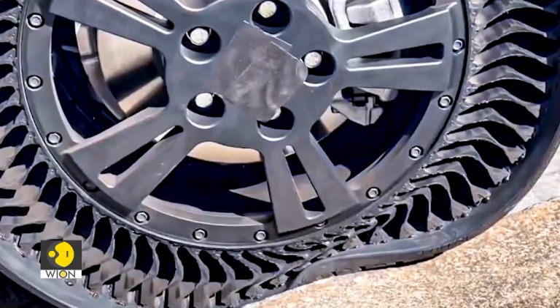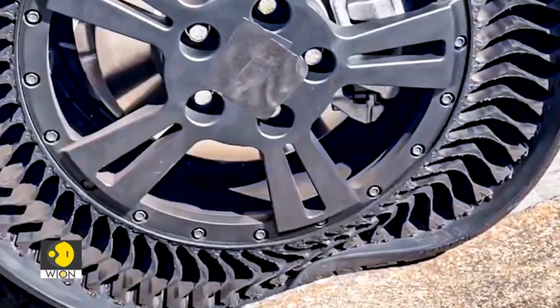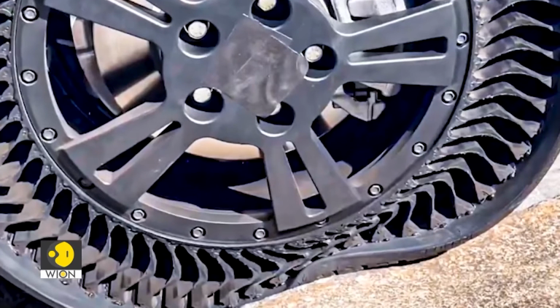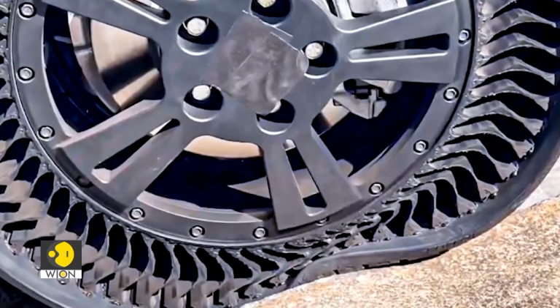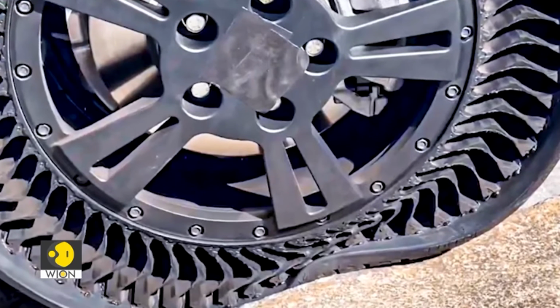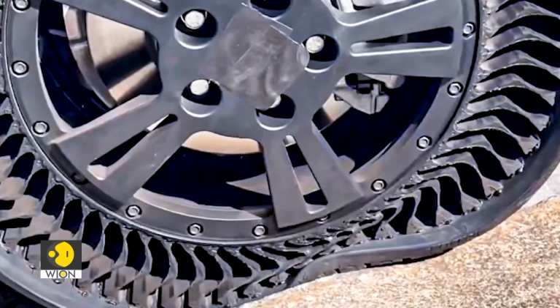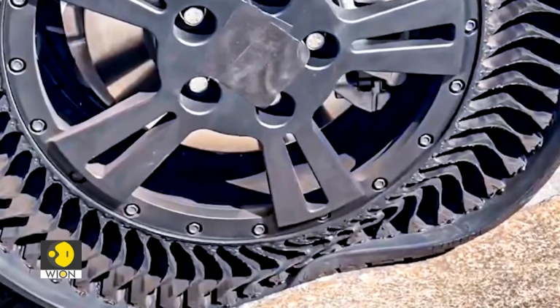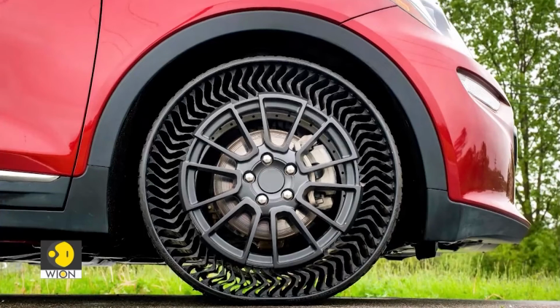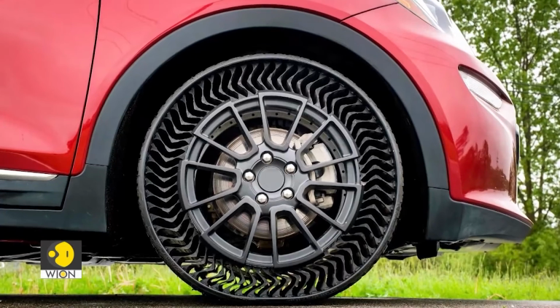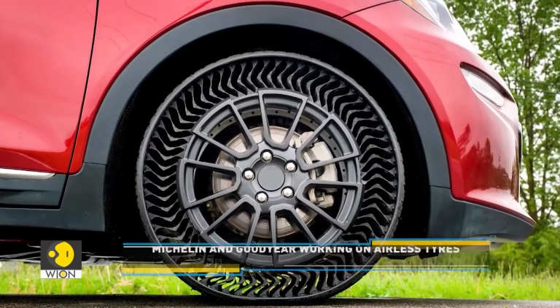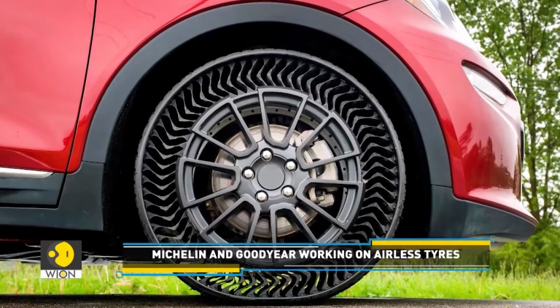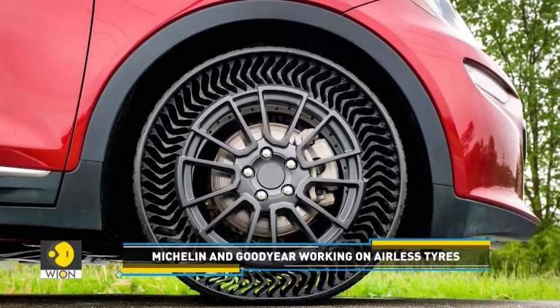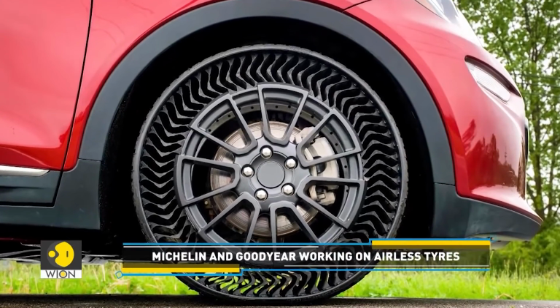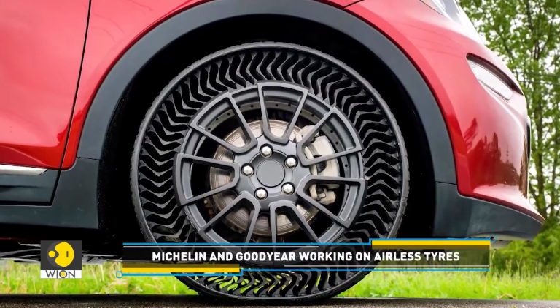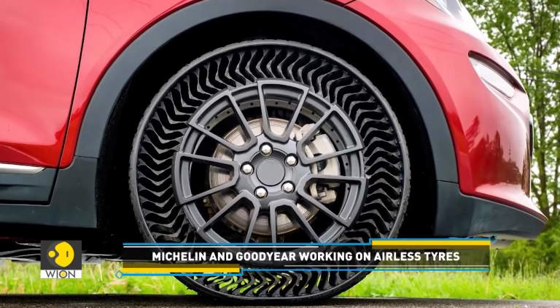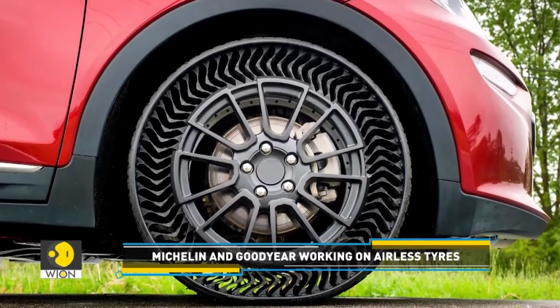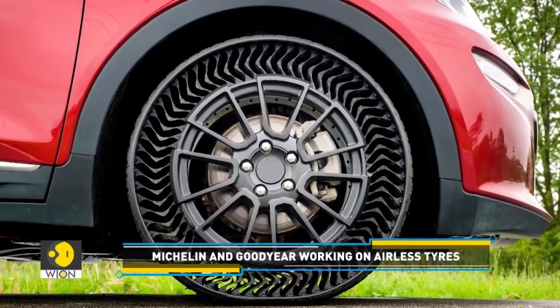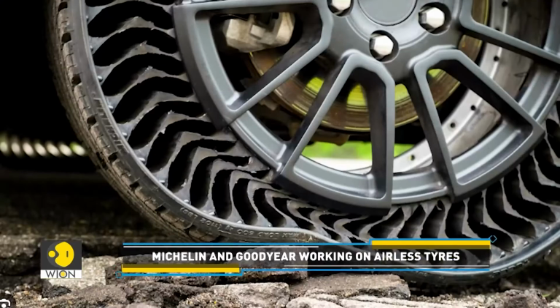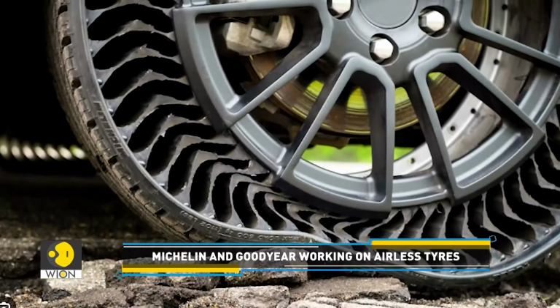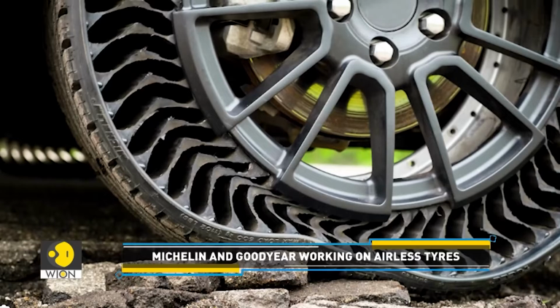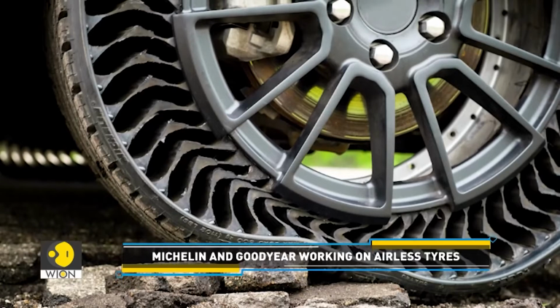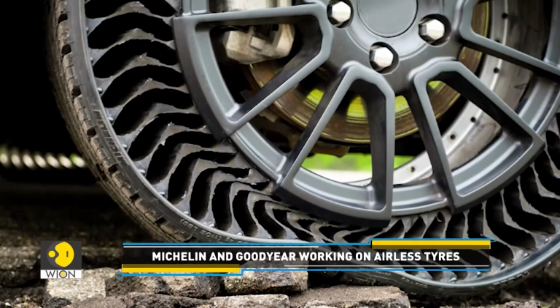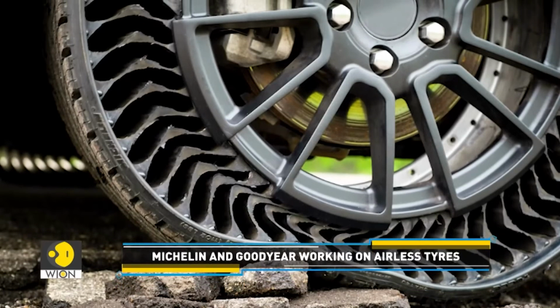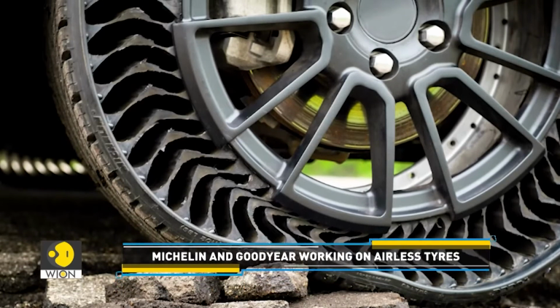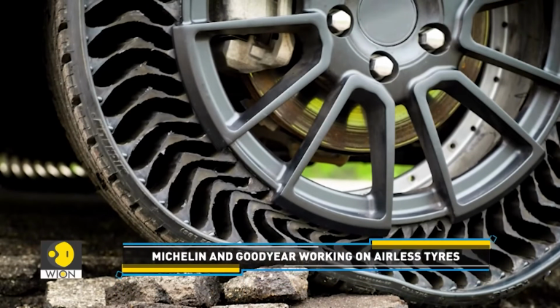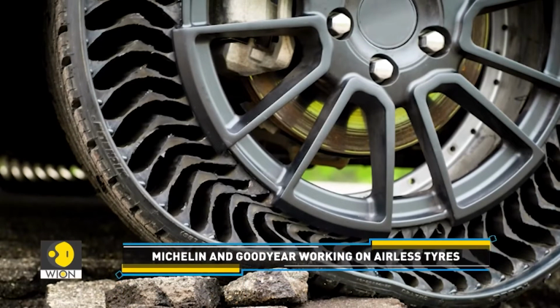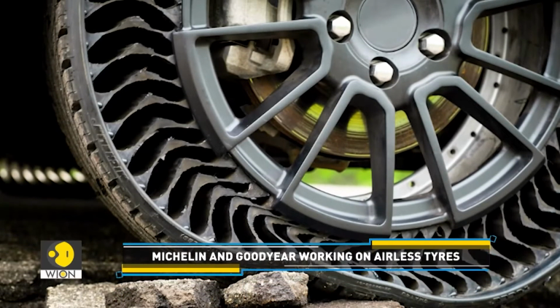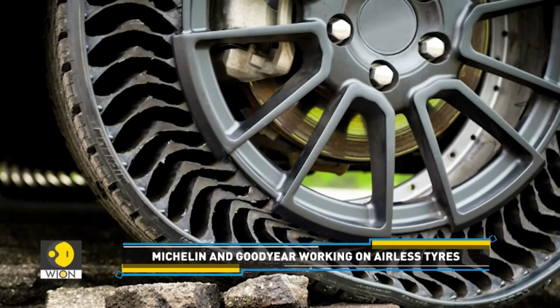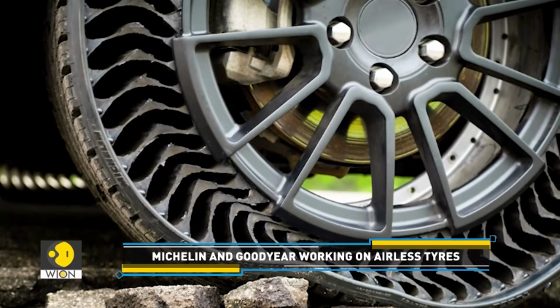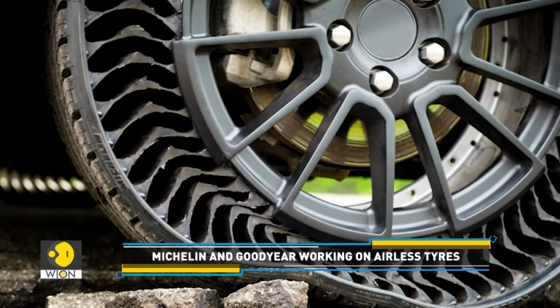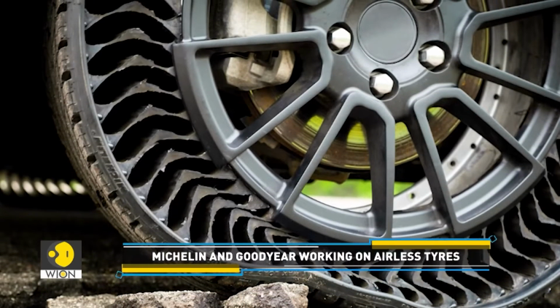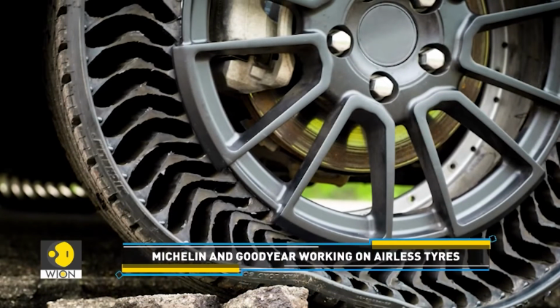These tyres are already used on small vehicles such as golf carts and lawnmowers. Michelin claims that these airless tyres are now viable for commercial use as well.